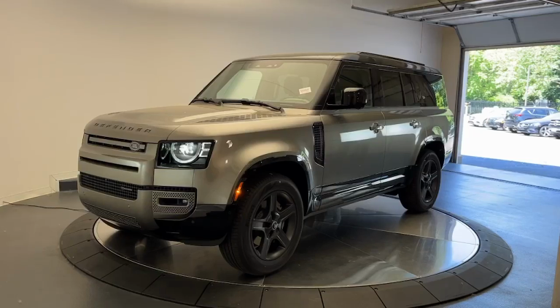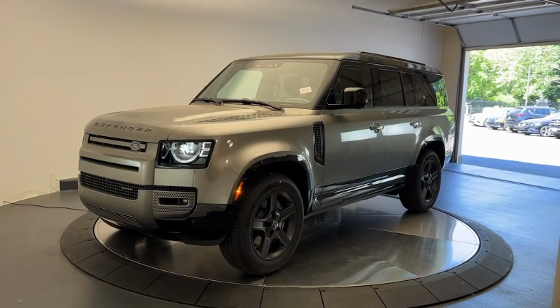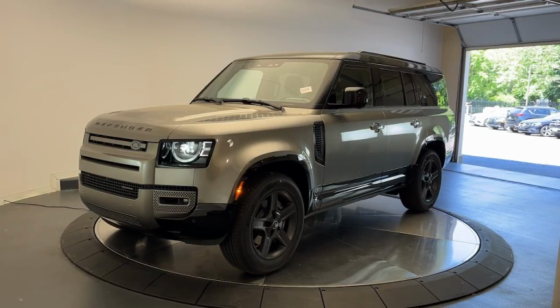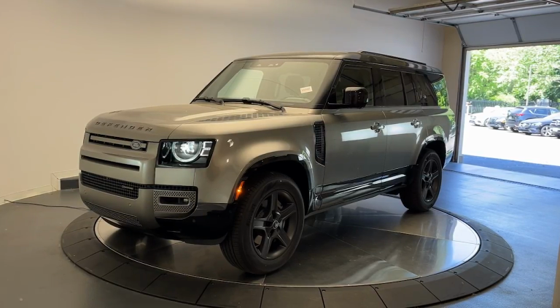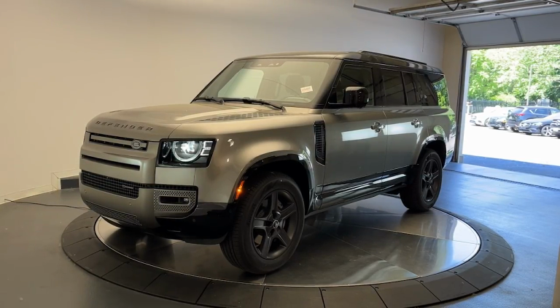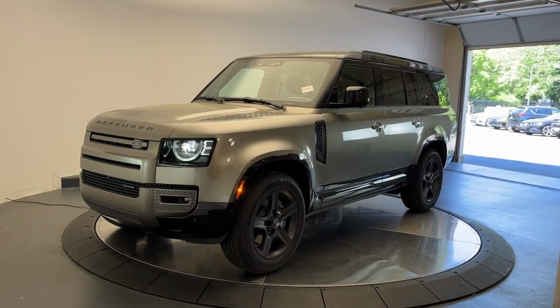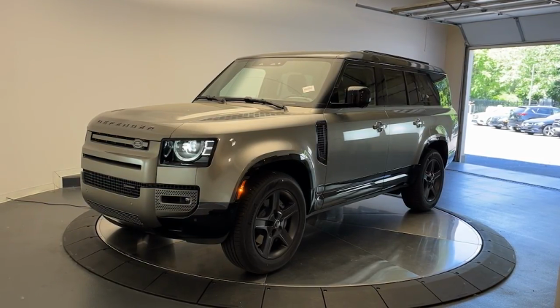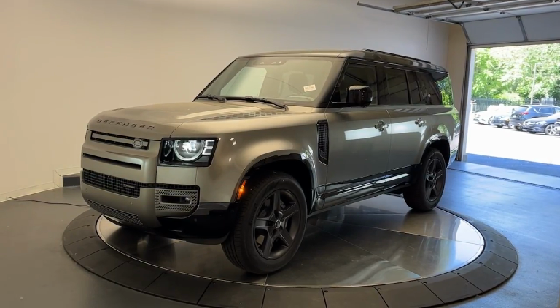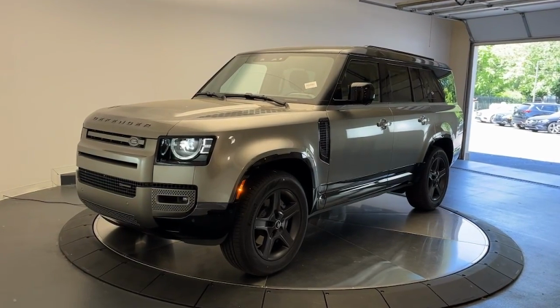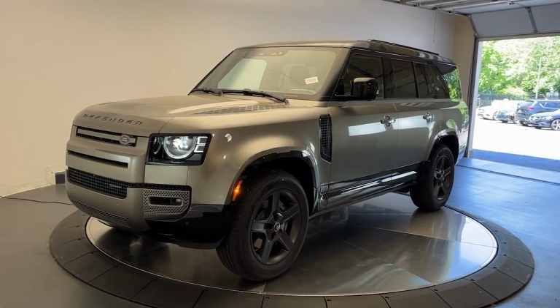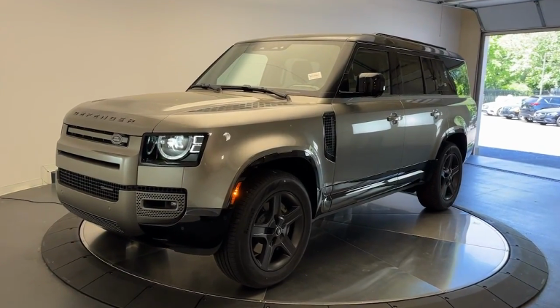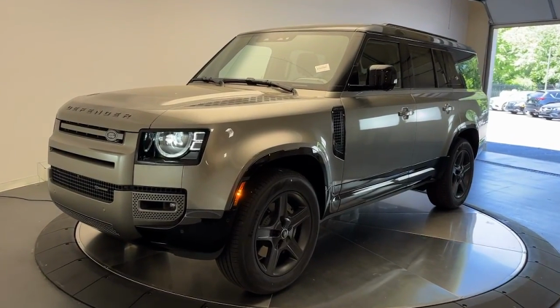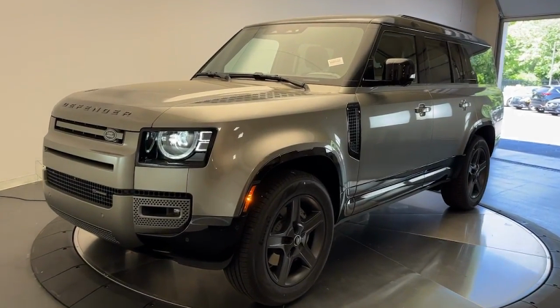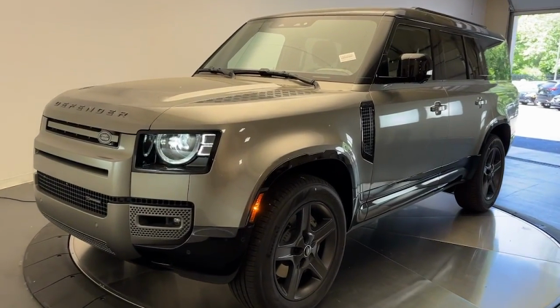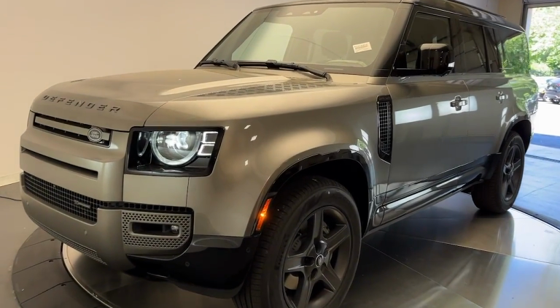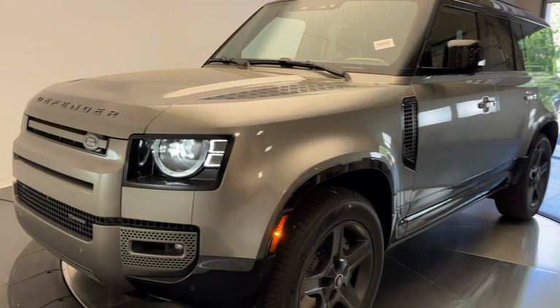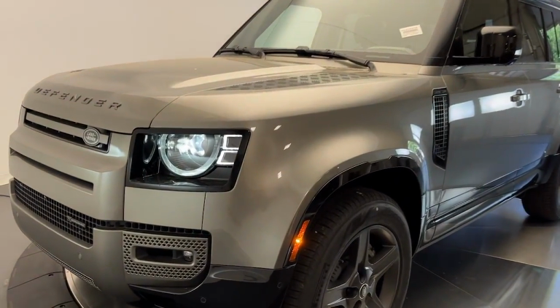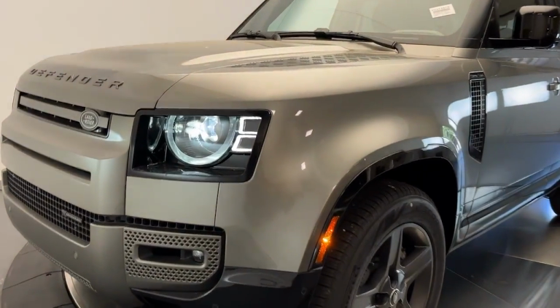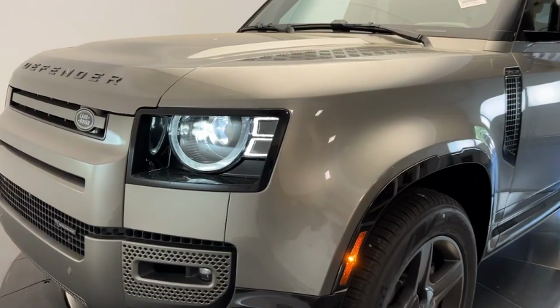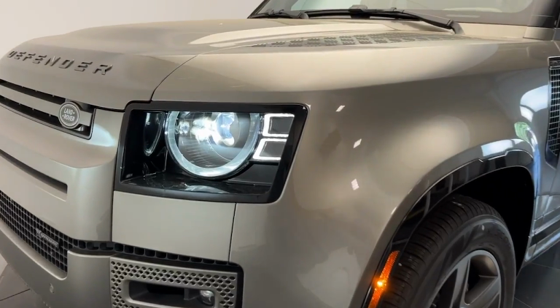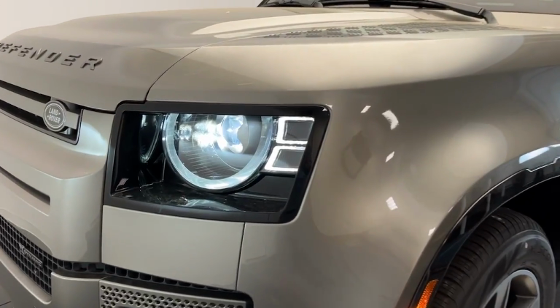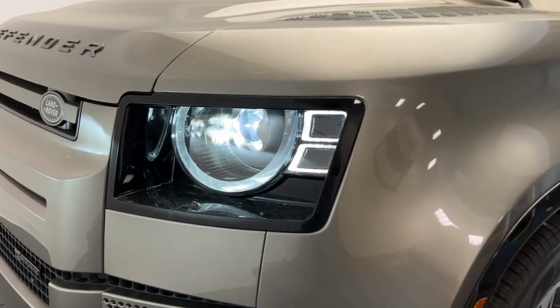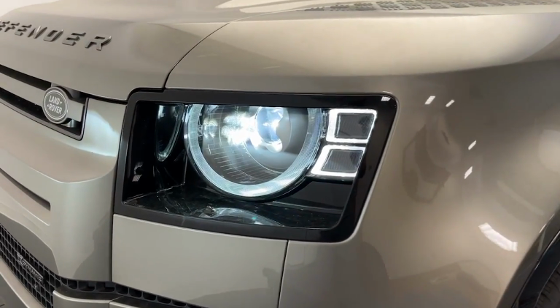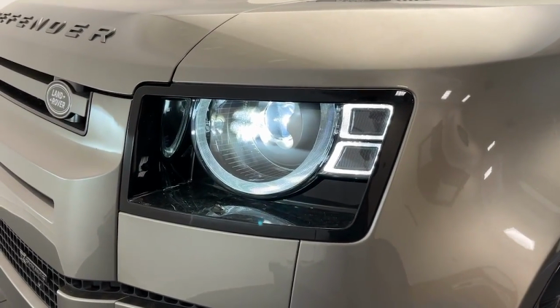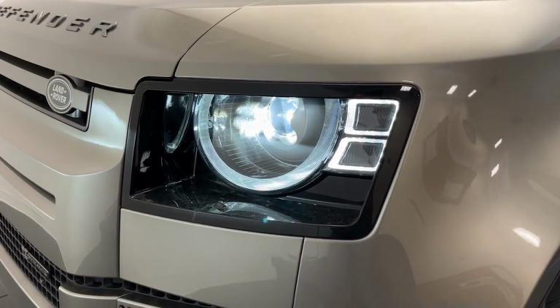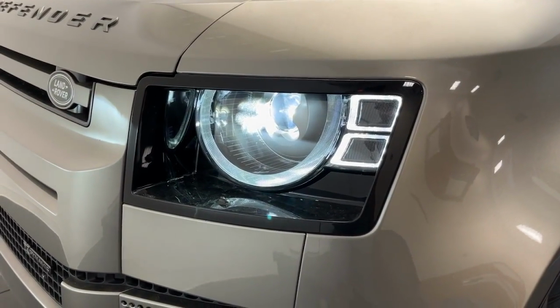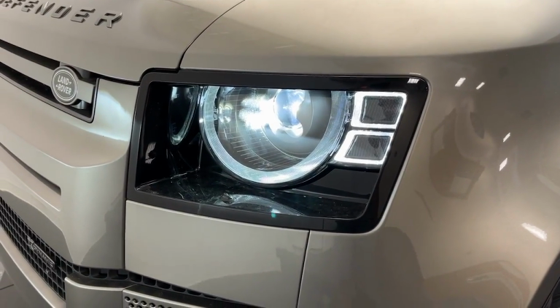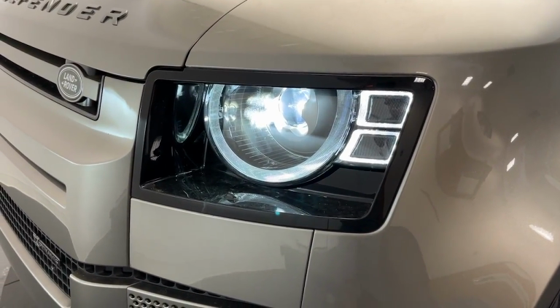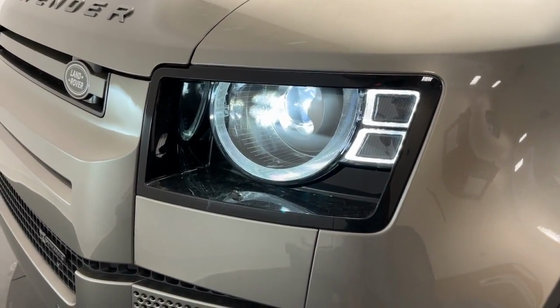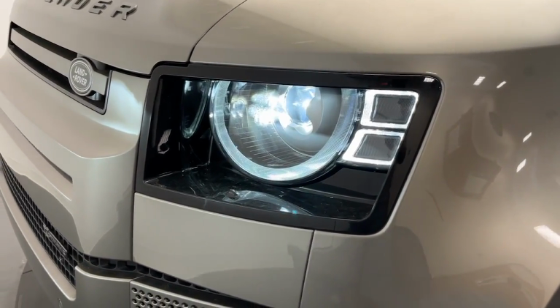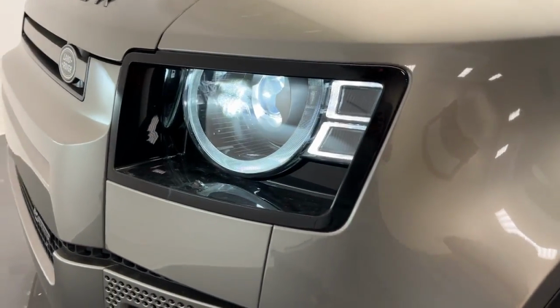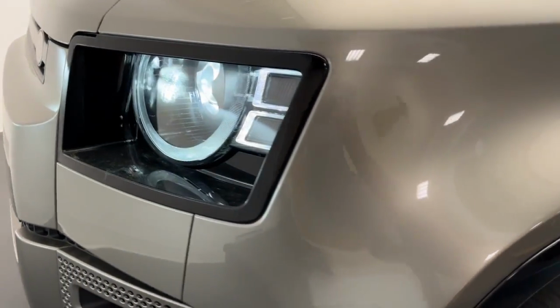Hop into the 2023 Land Rover Defender. Be eager for the next adventure in this iconic Land Rover Defender.